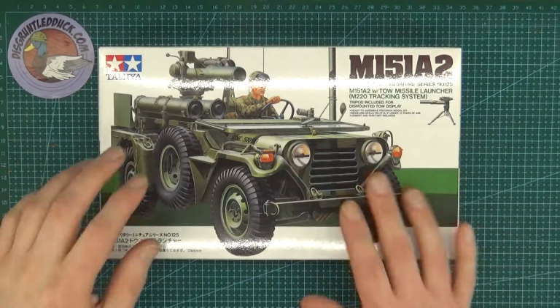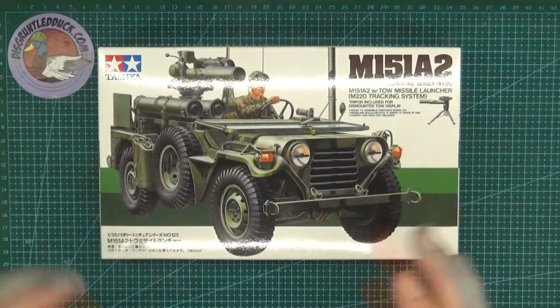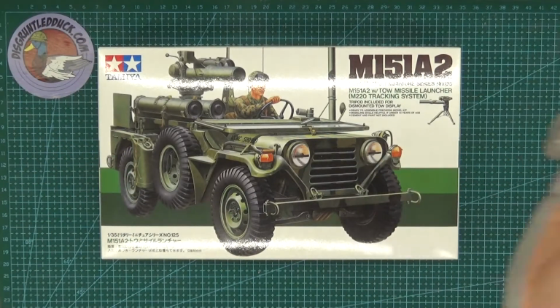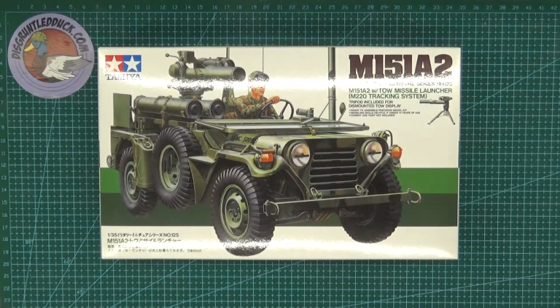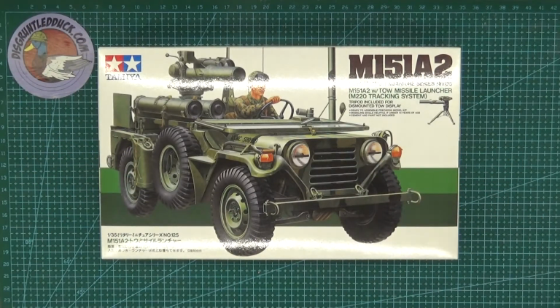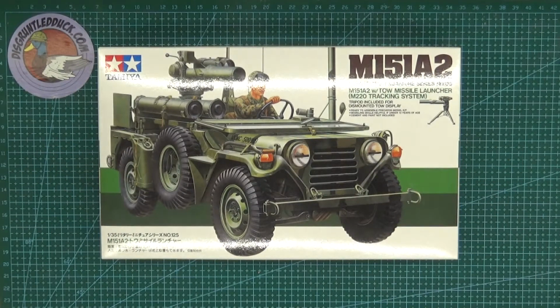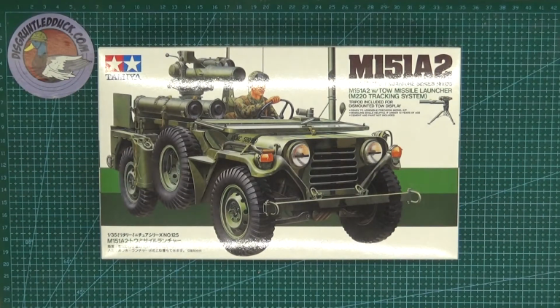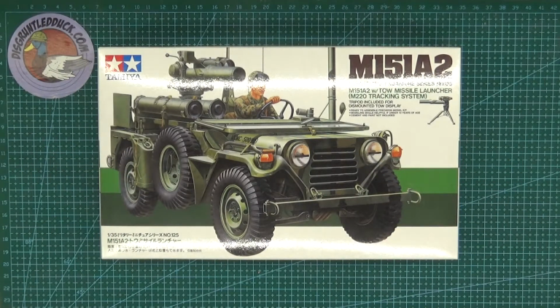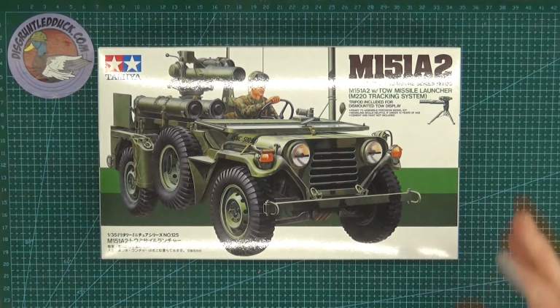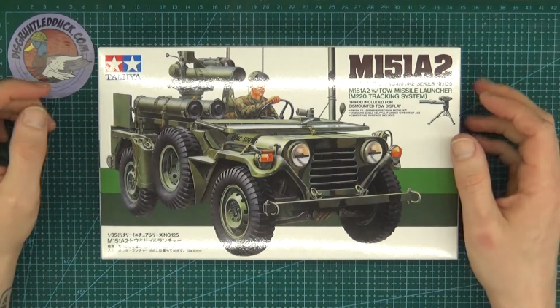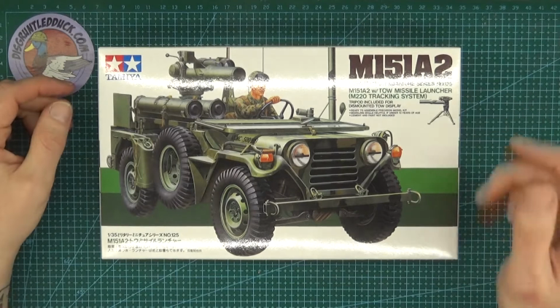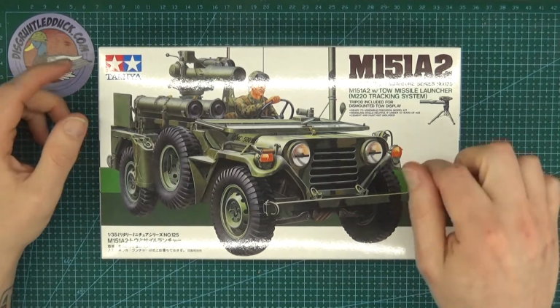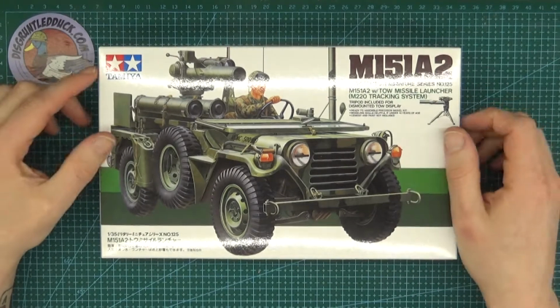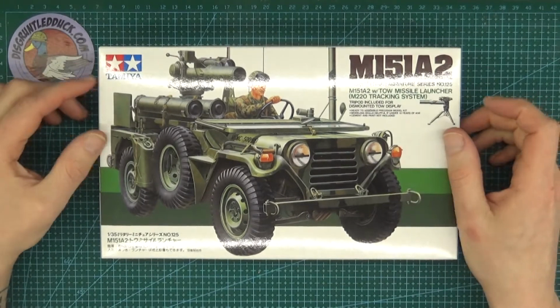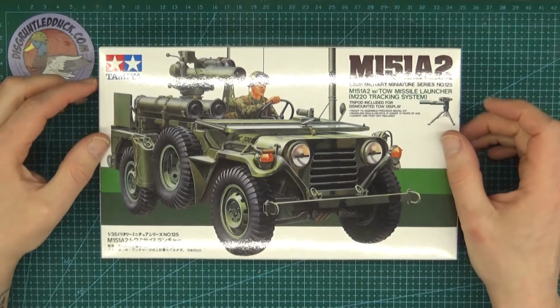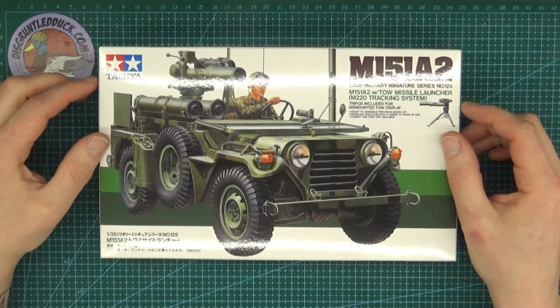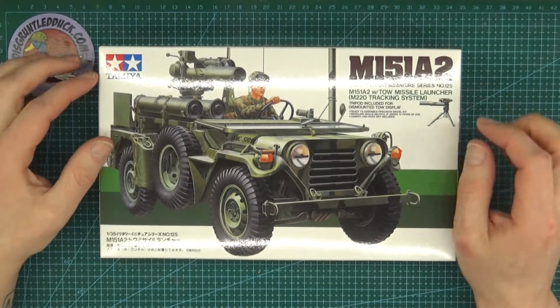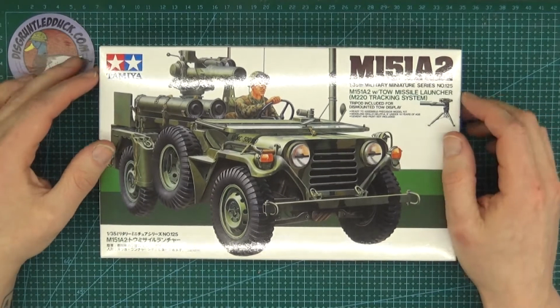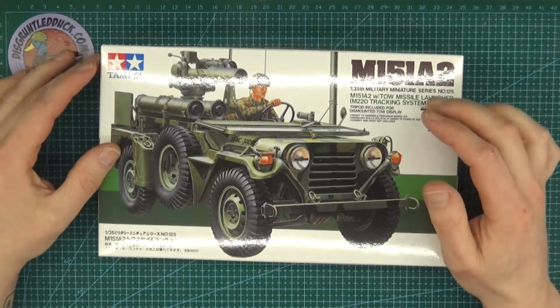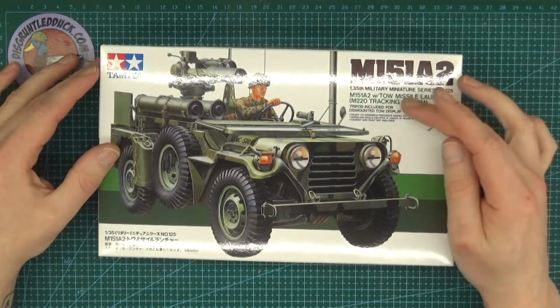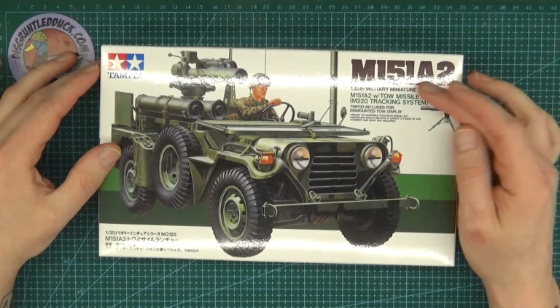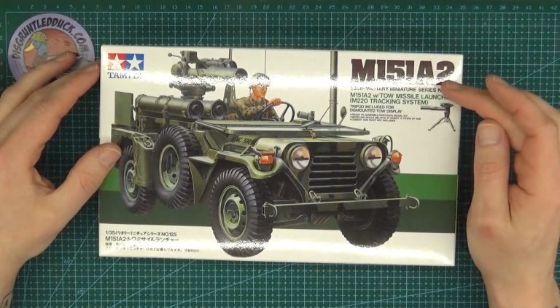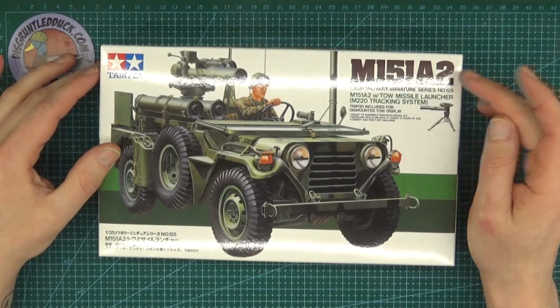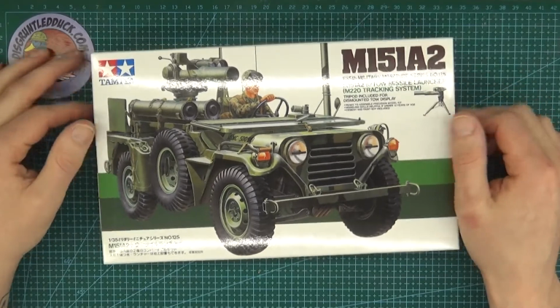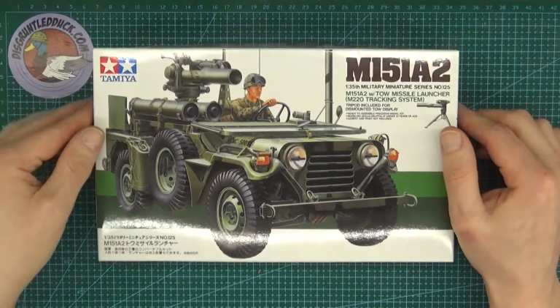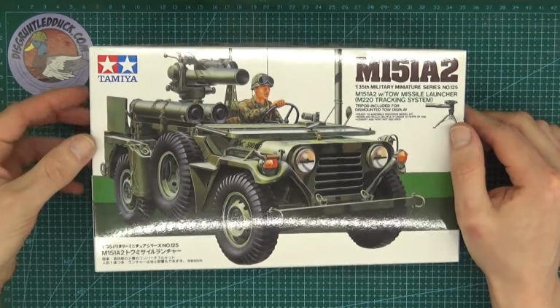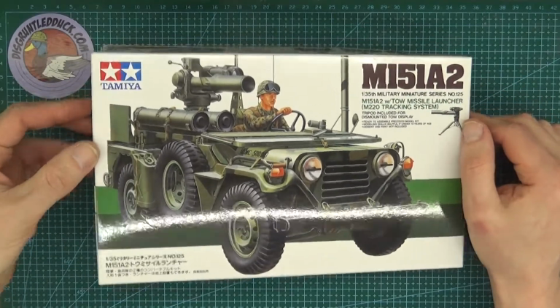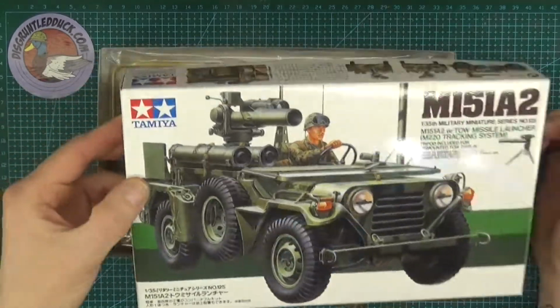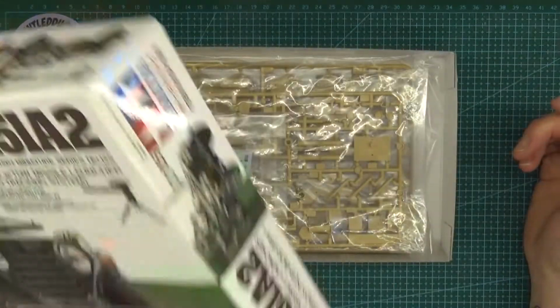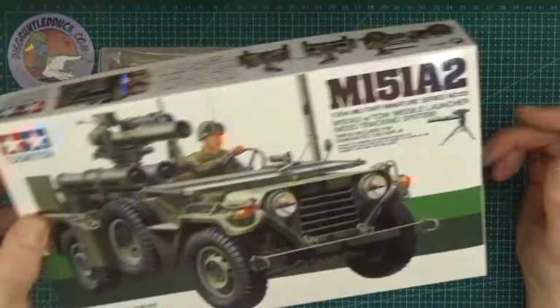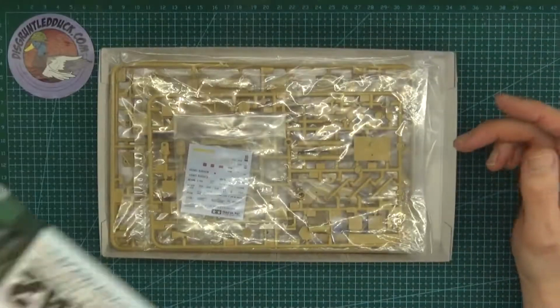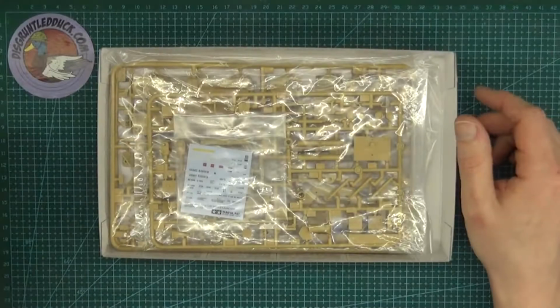Welcome back guys, thanks for joining me. This time it's another Tamiya review — something smaller. It's still in 1/35th scale but it's the M151 A2, basically a jeep. Let's have a look at what we've got inside.